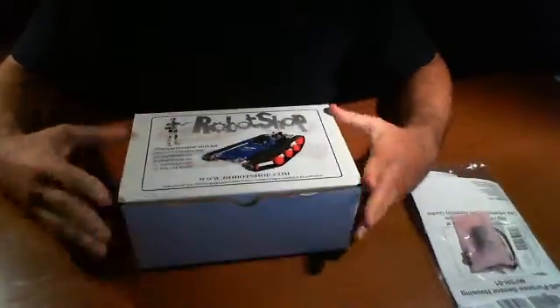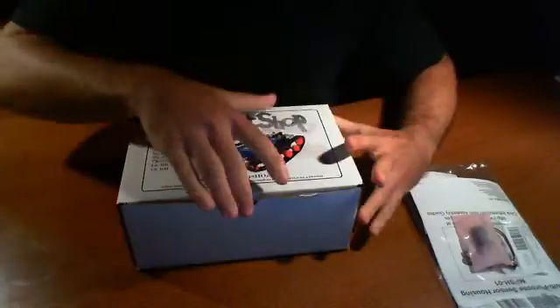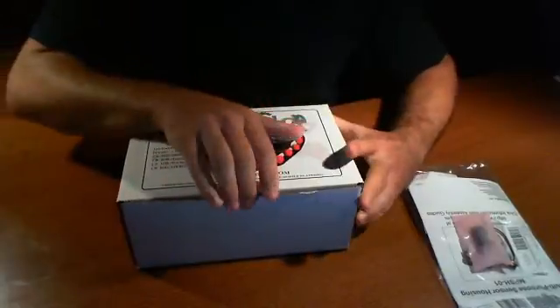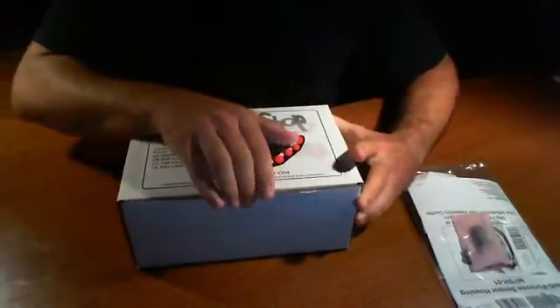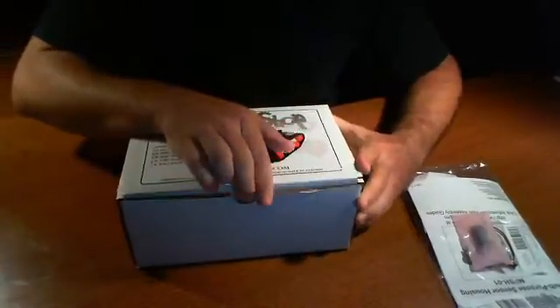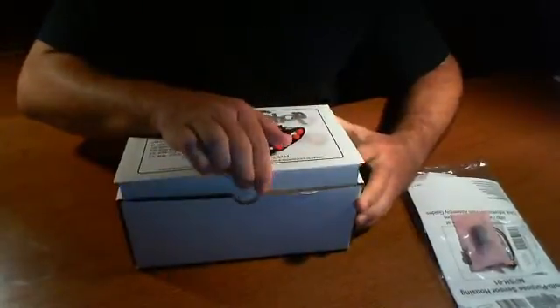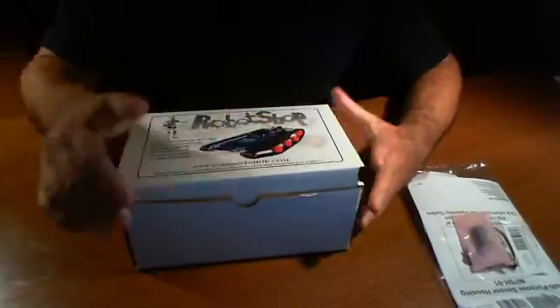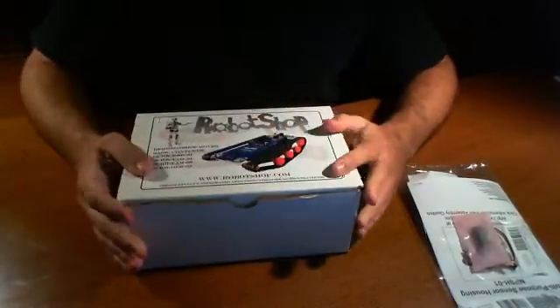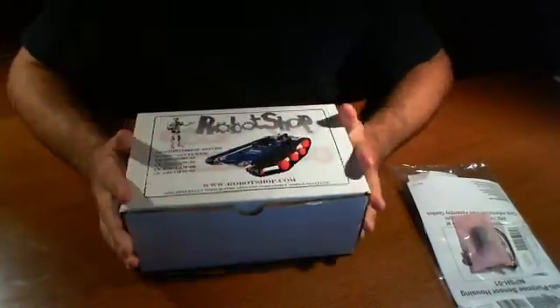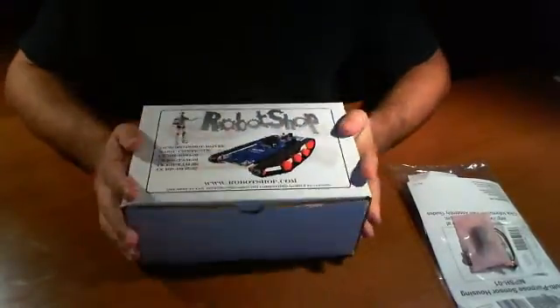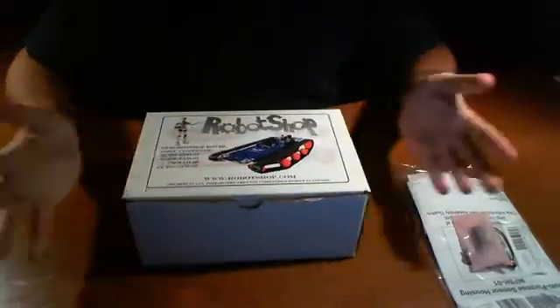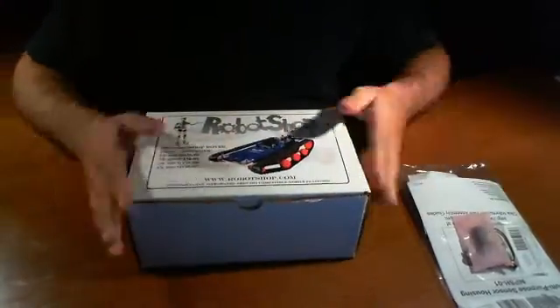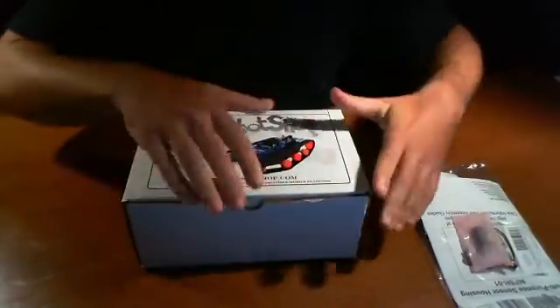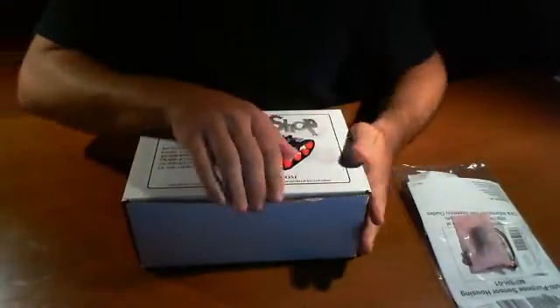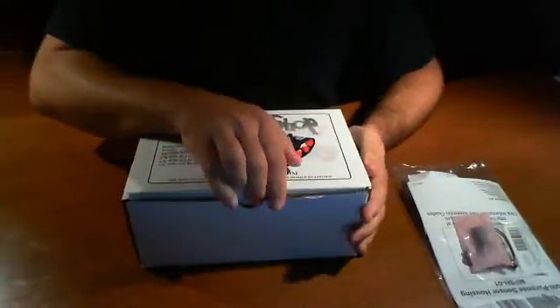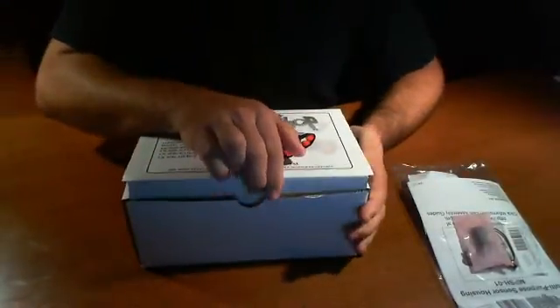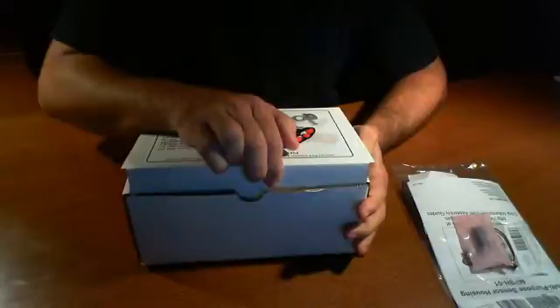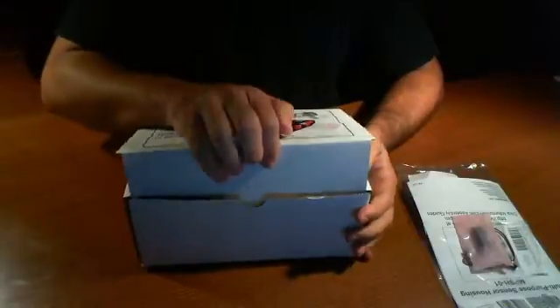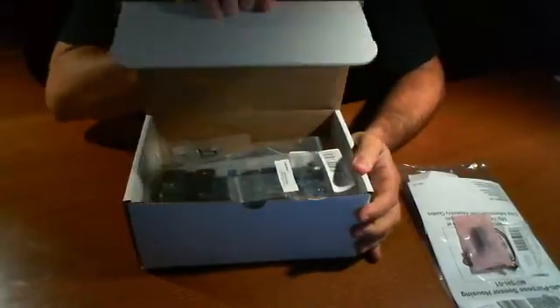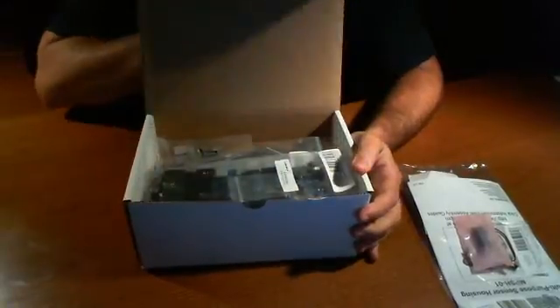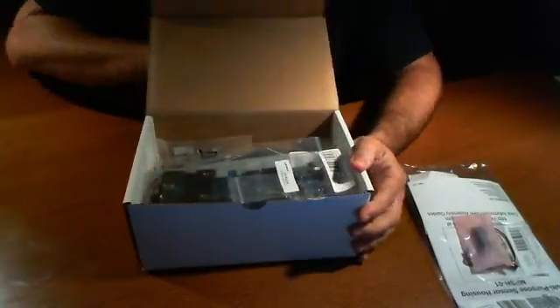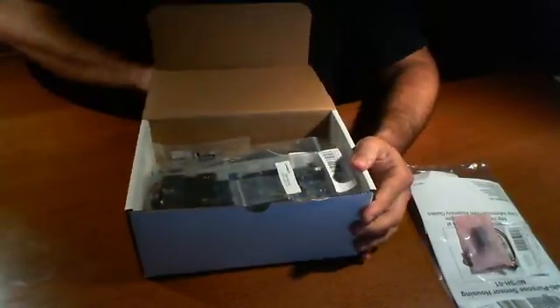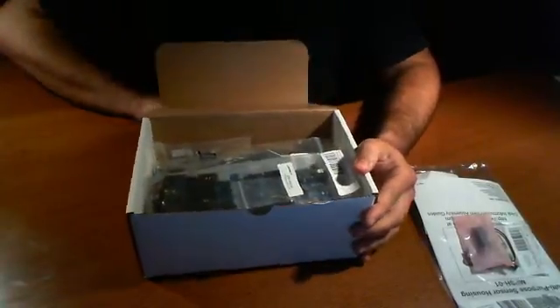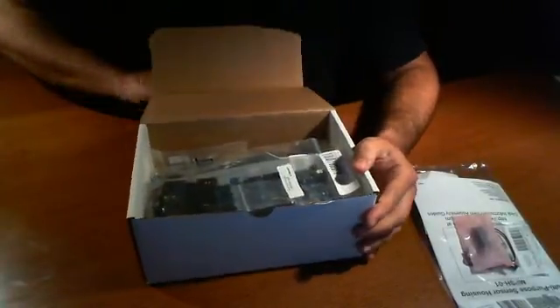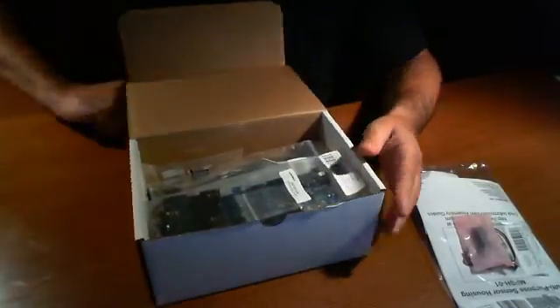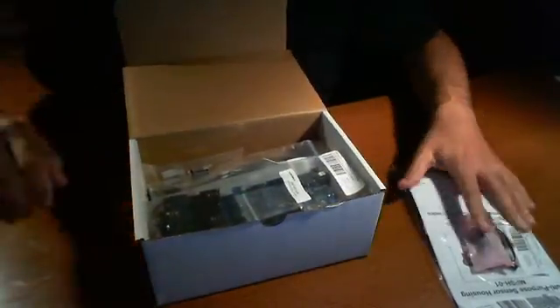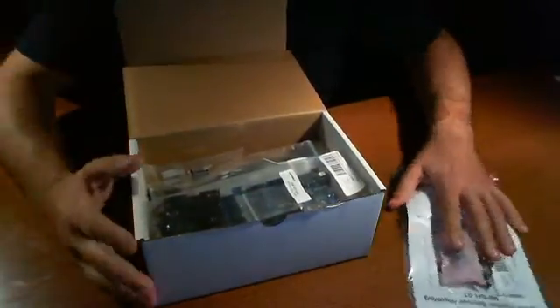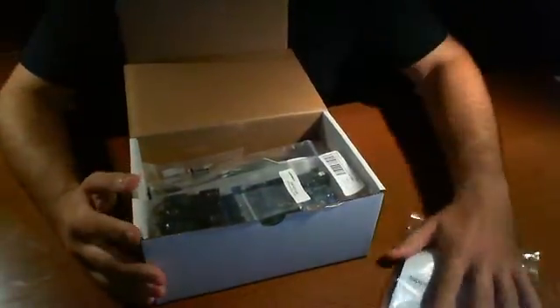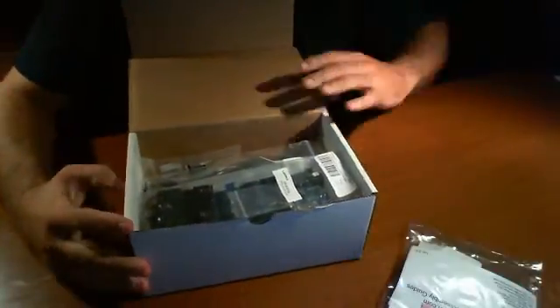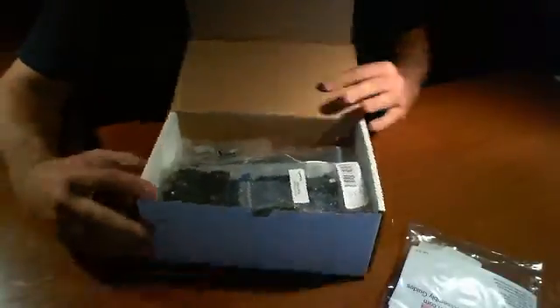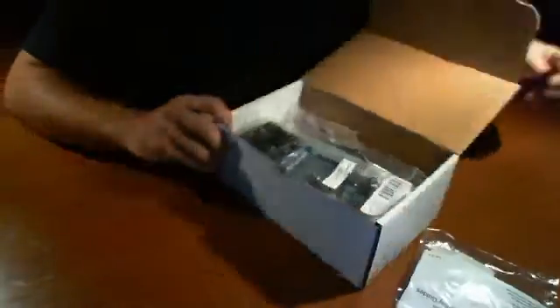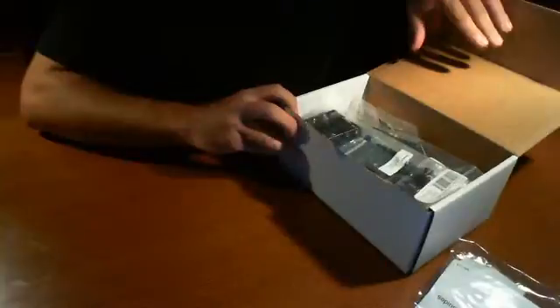So again, this is going to be just like our other reviews. We start off with a simple what's-inside-the-box type thing, kind of go through it, and then in our follow-up reviews or videos we actually start building the unit out.